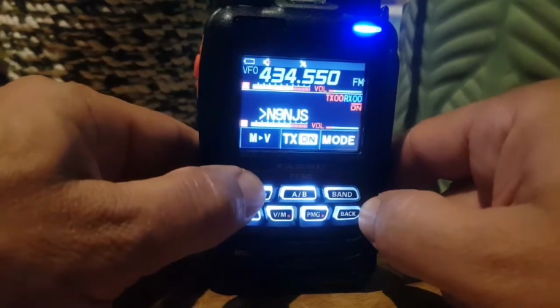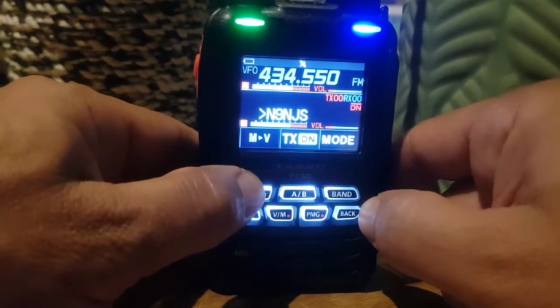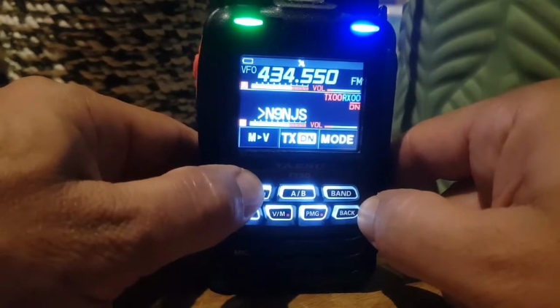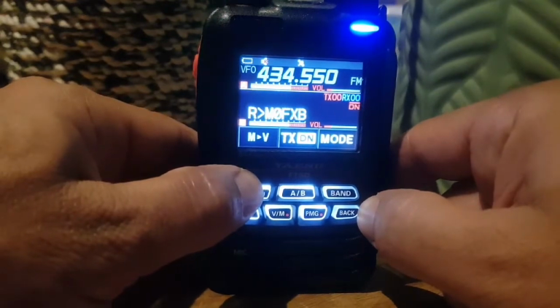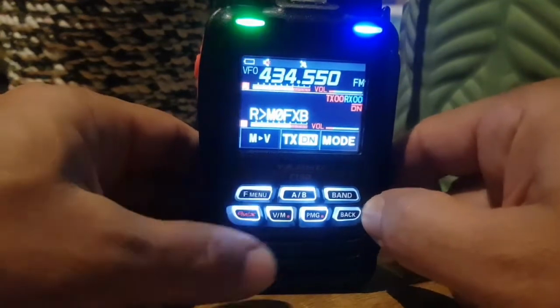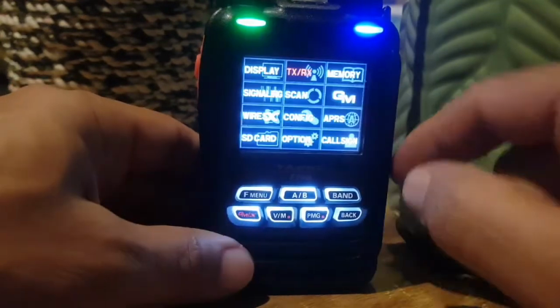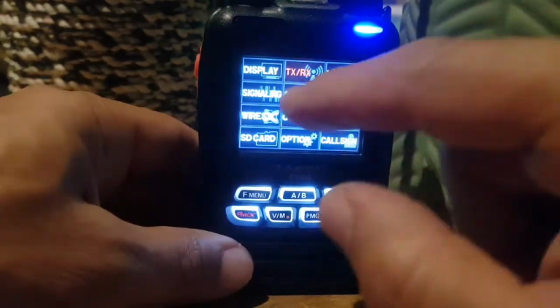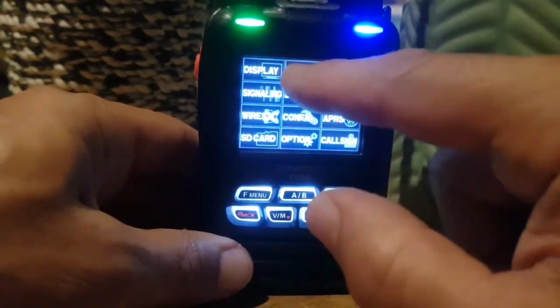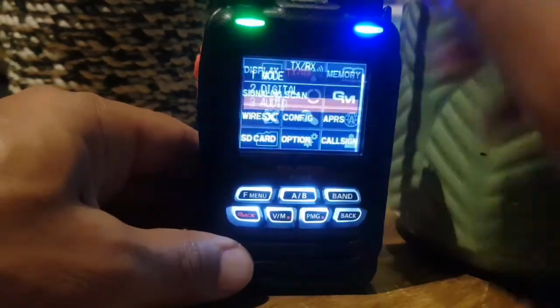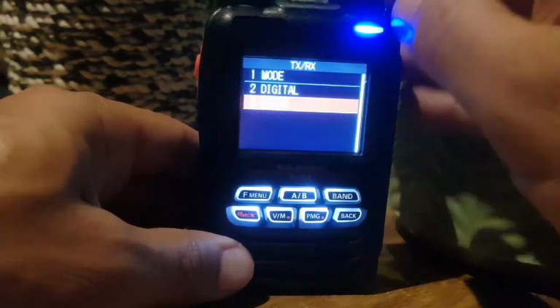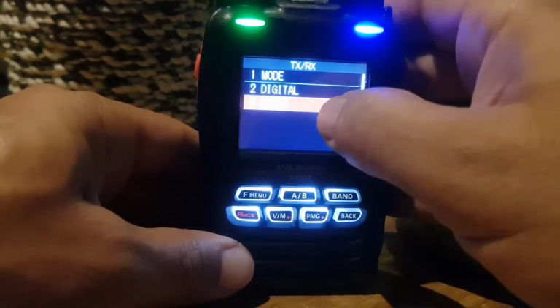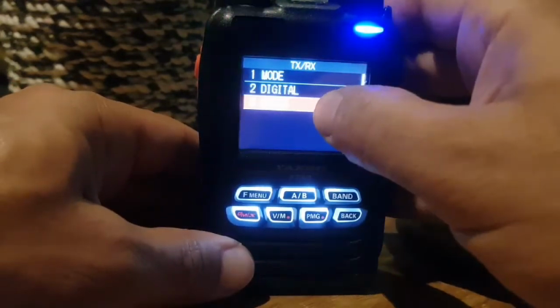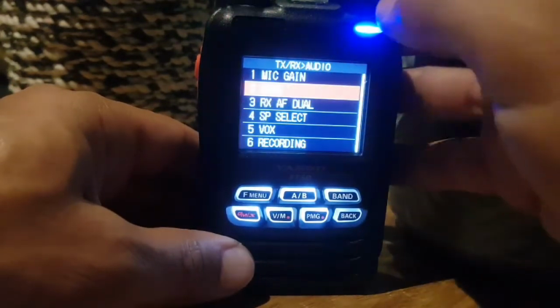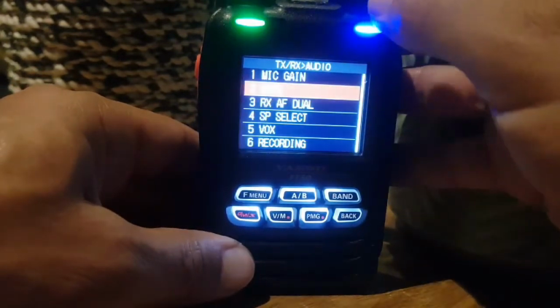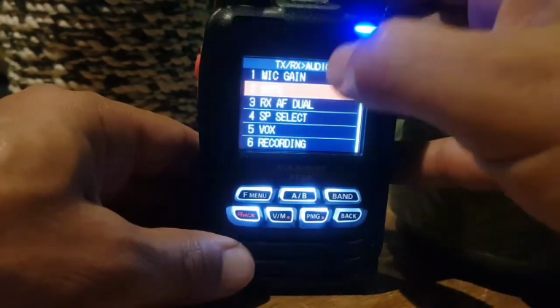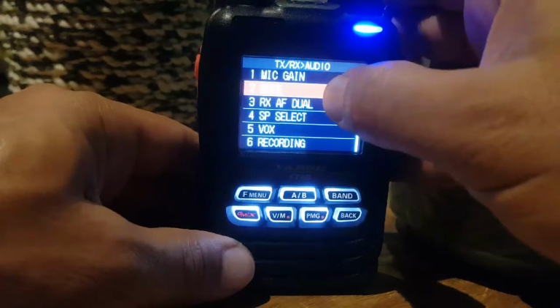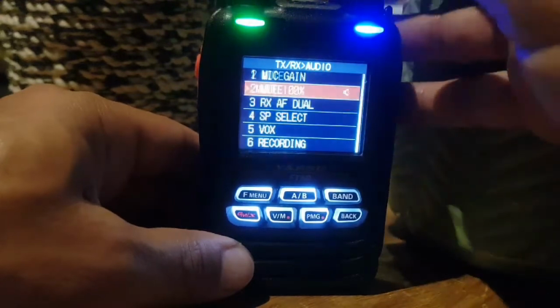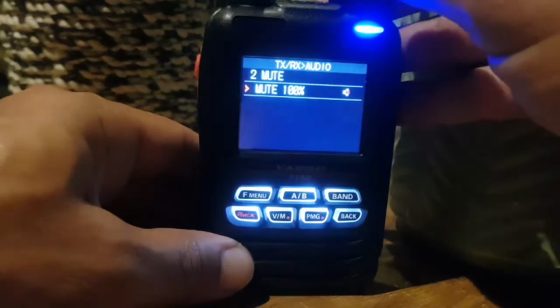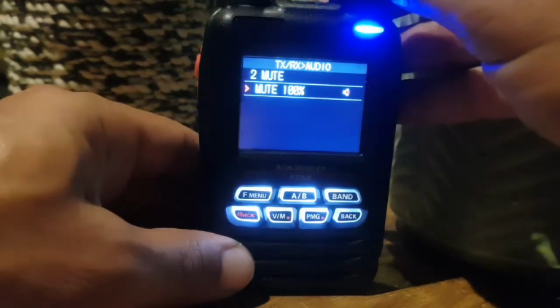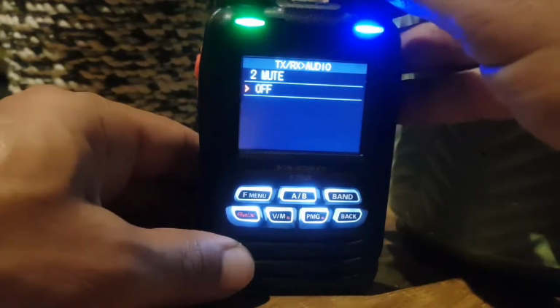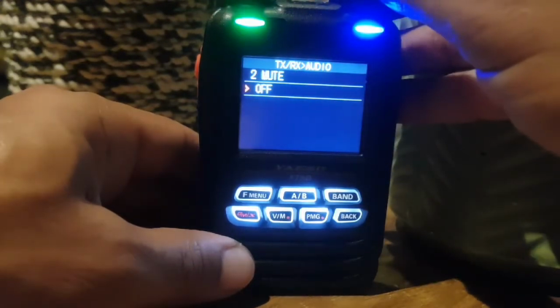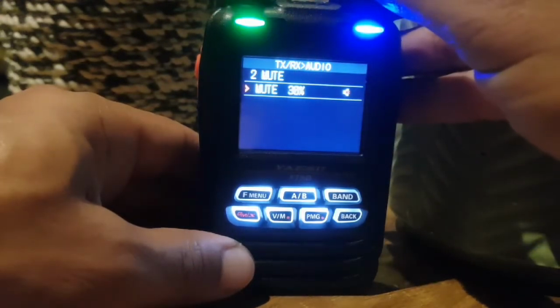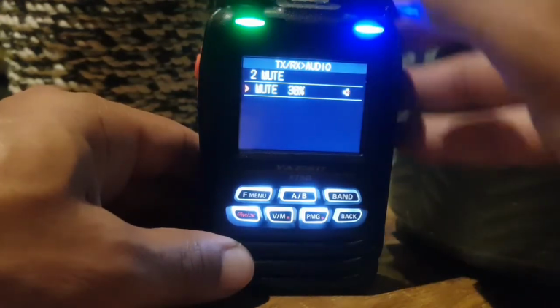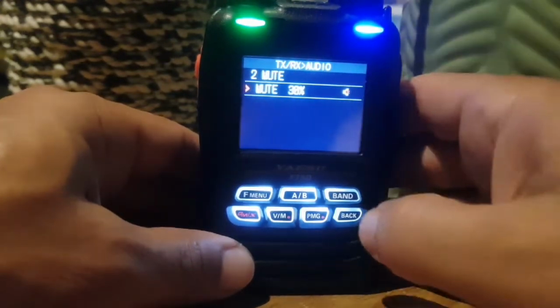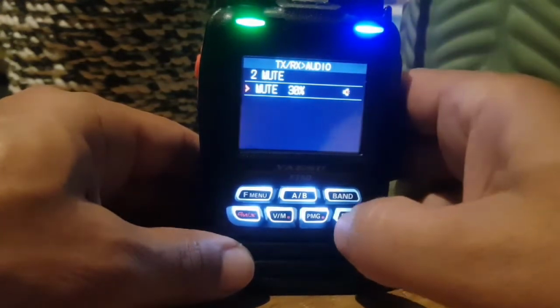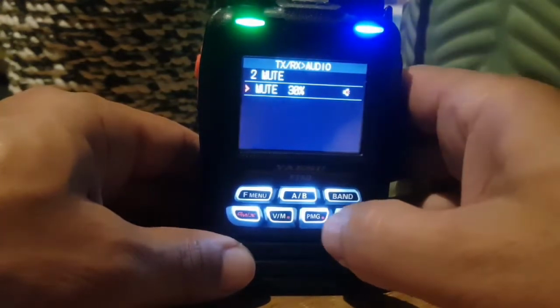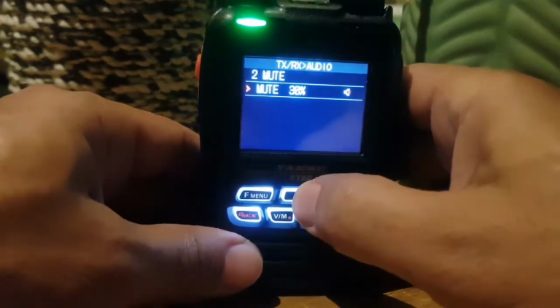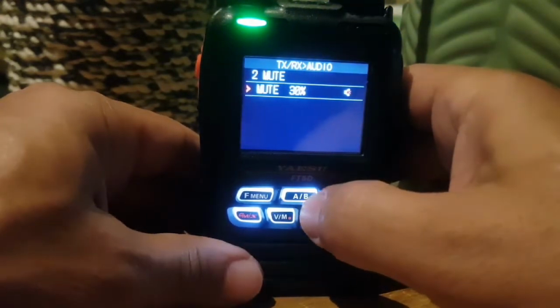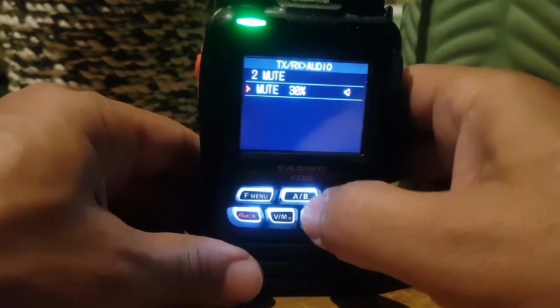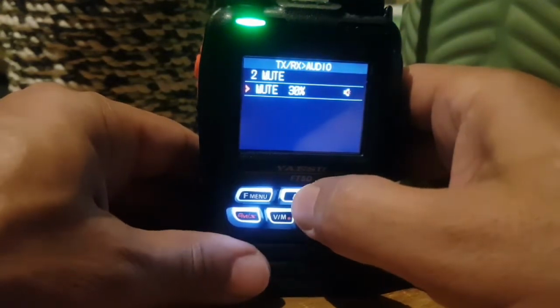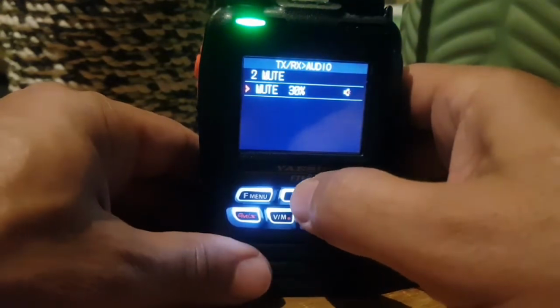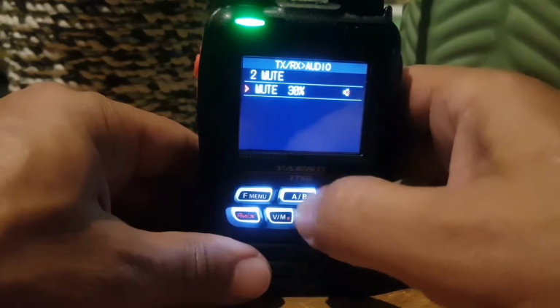Hold the F button, and we change the mute level to say 30%, which is quite a good idea I suppose. Then go back.